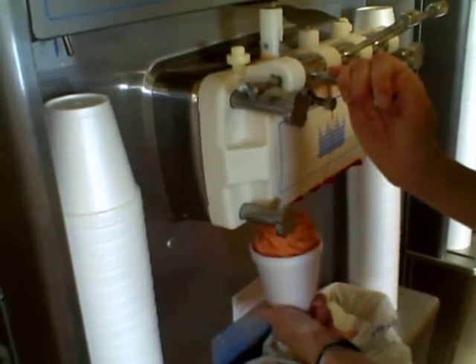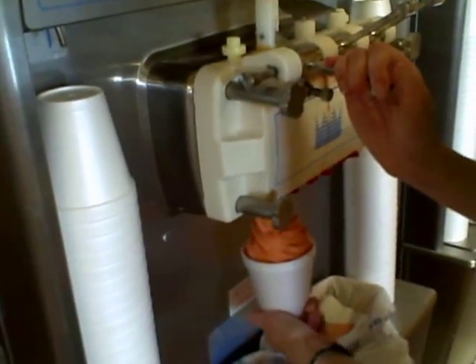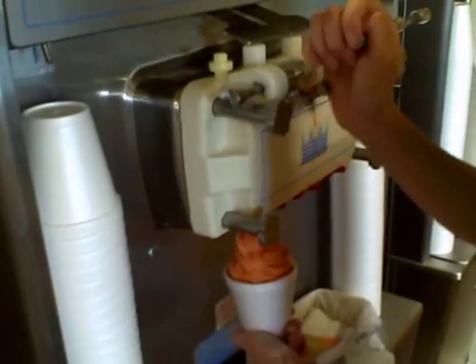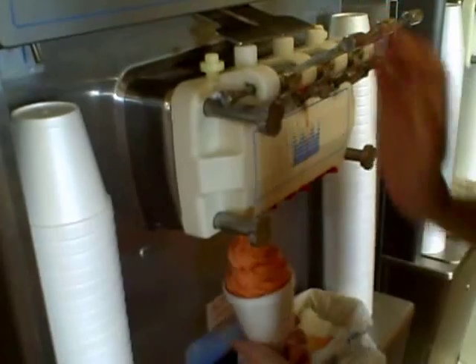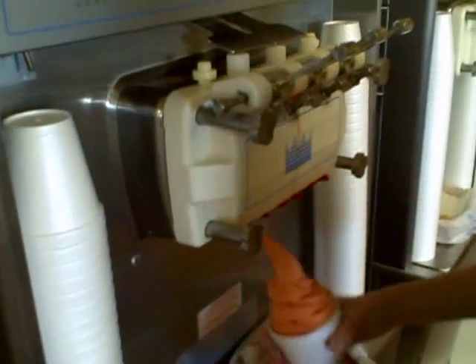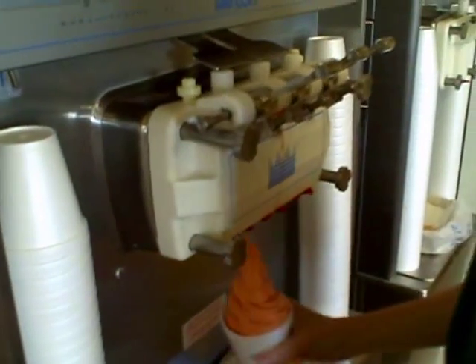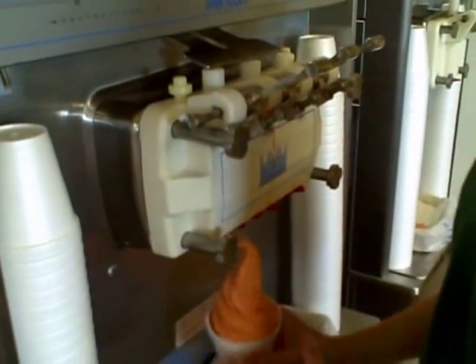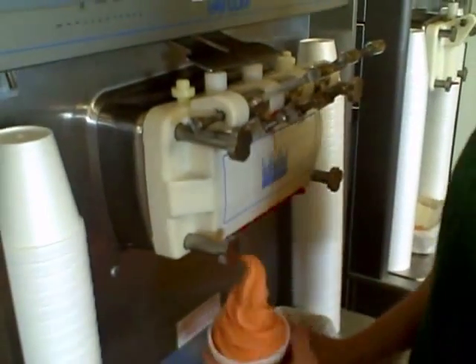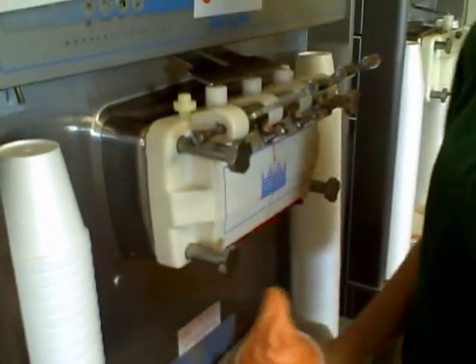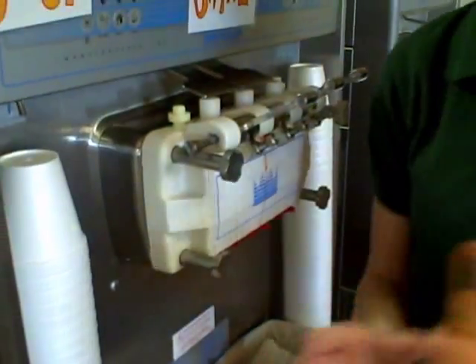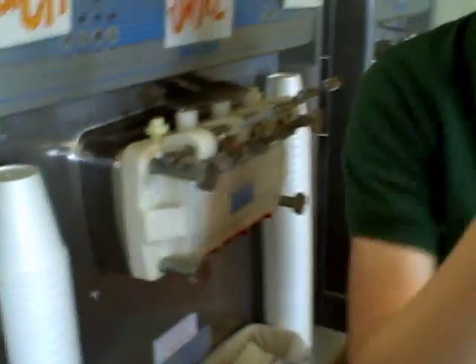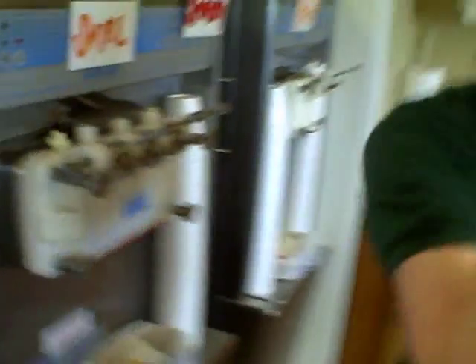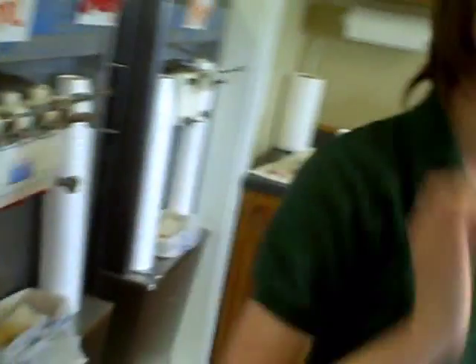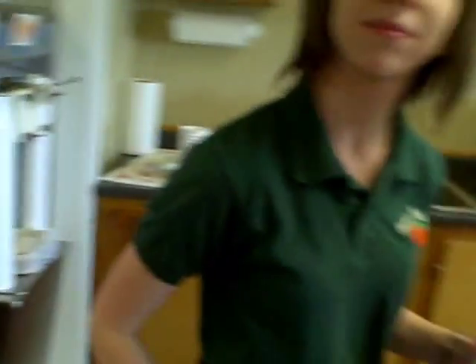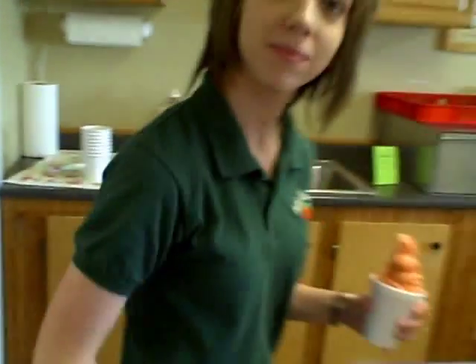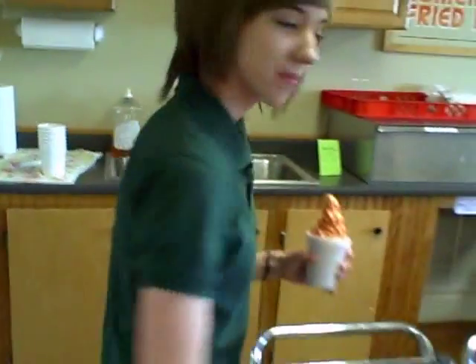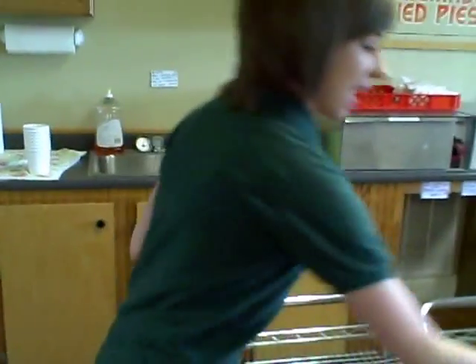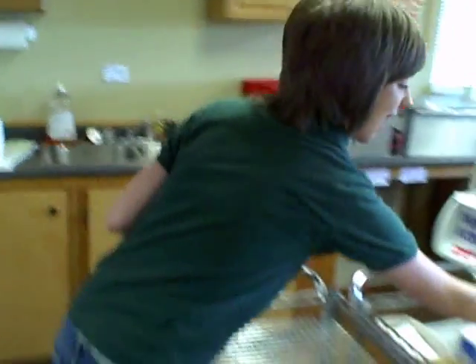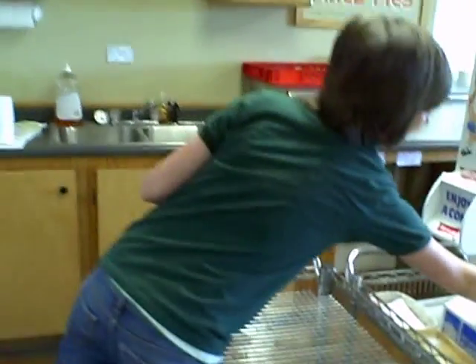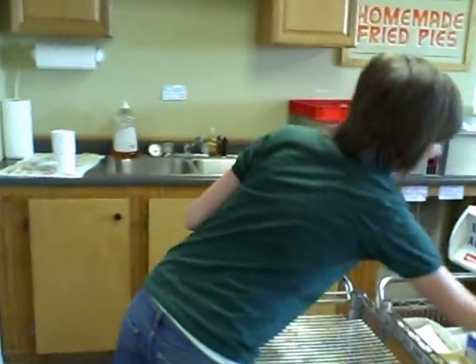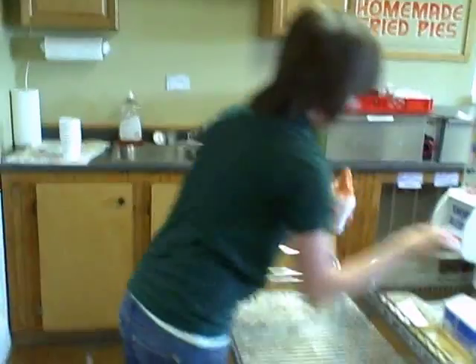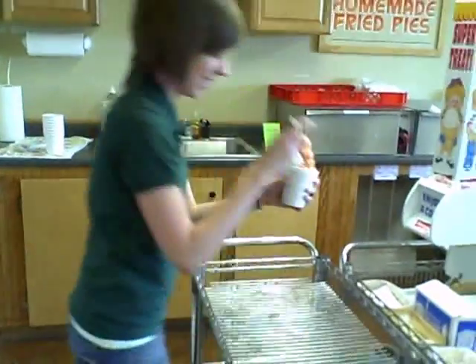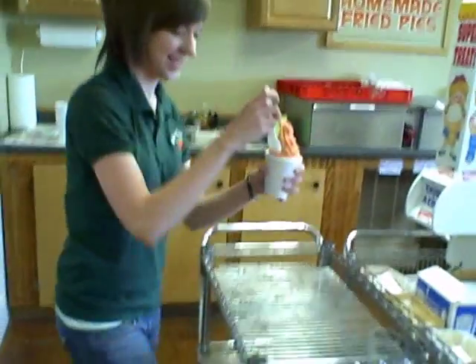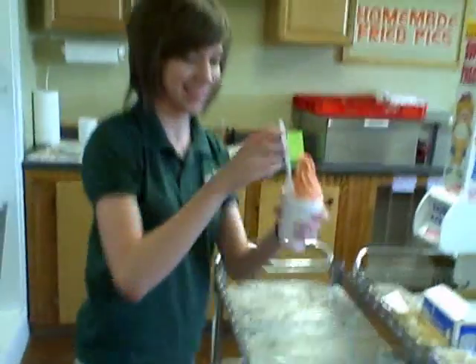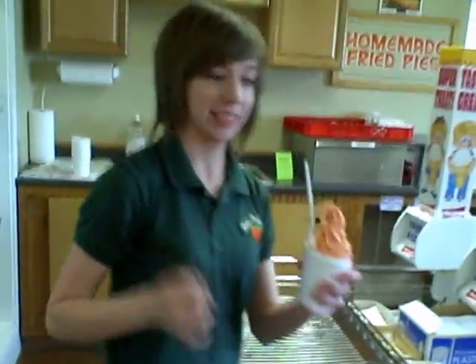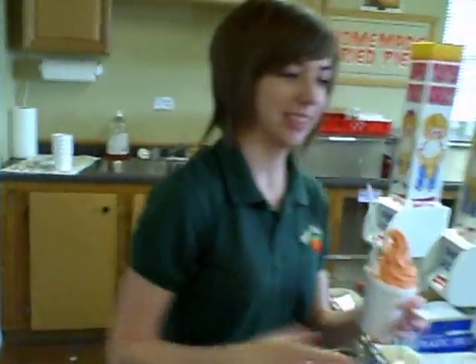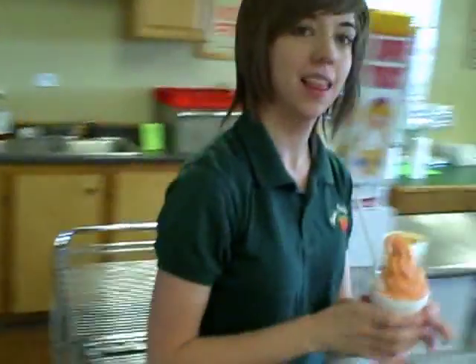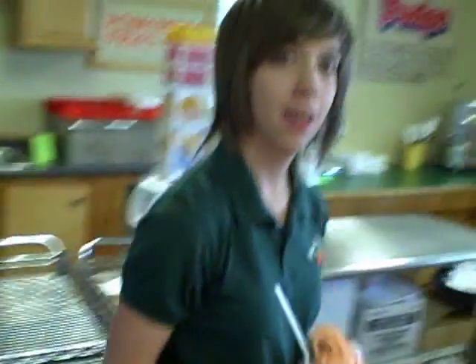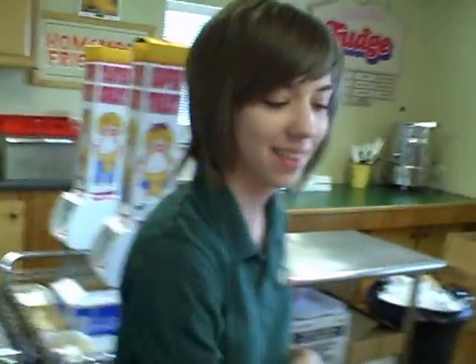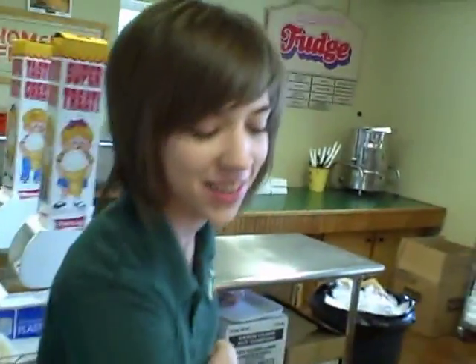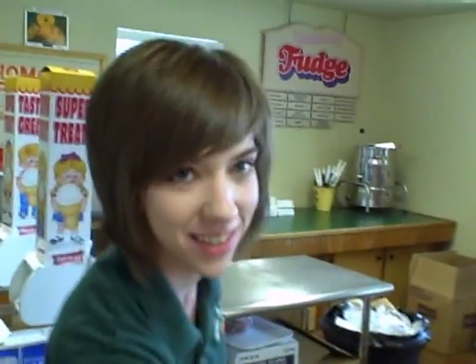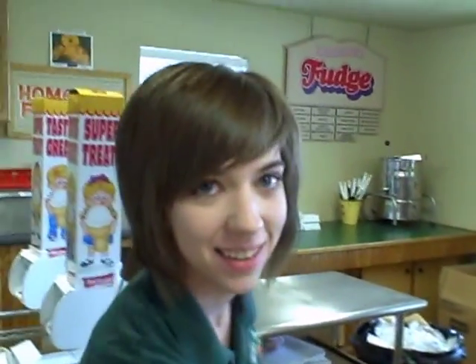What's your name? Thanks, Tara. Tara is working her butt off here as it's a holiday, serving ice cream. Thank you very much.